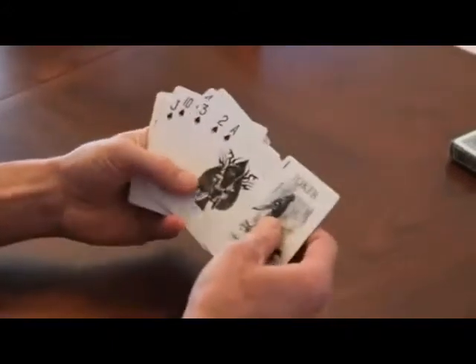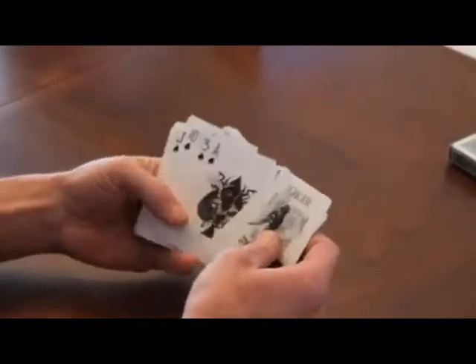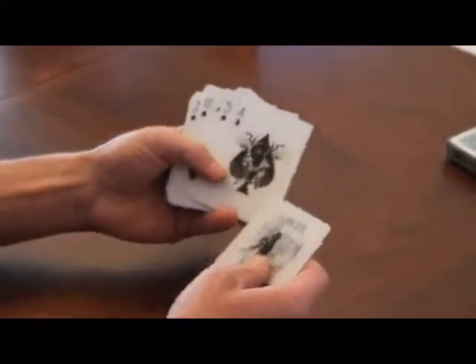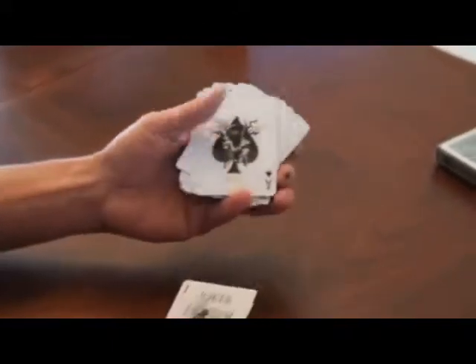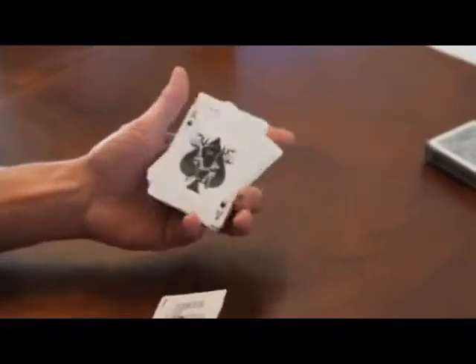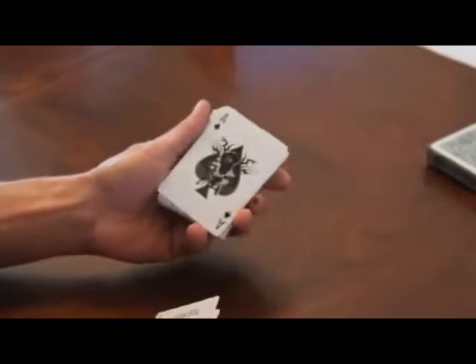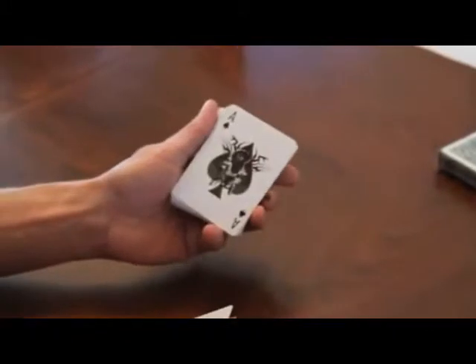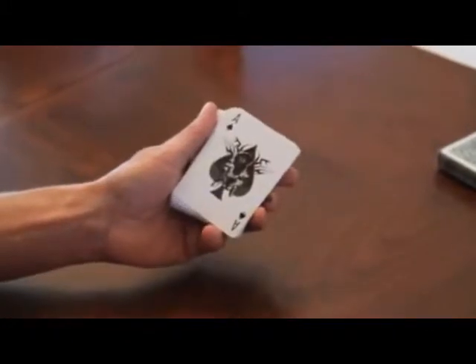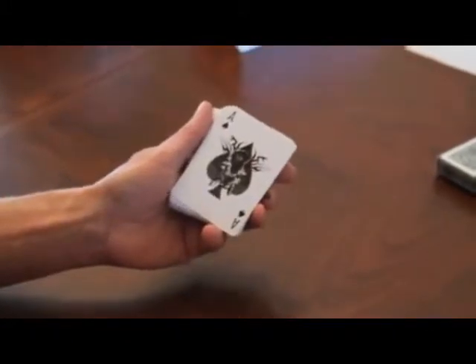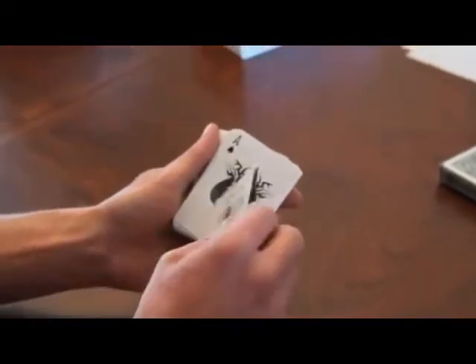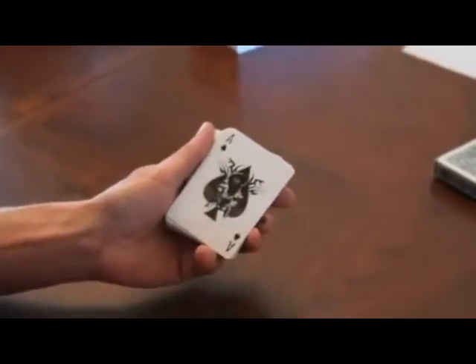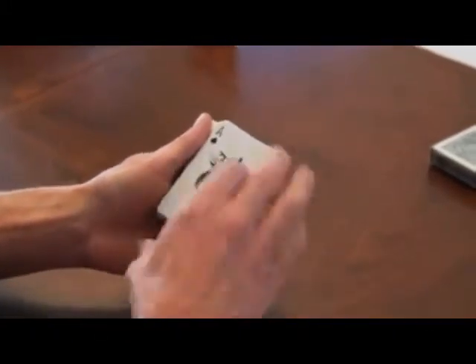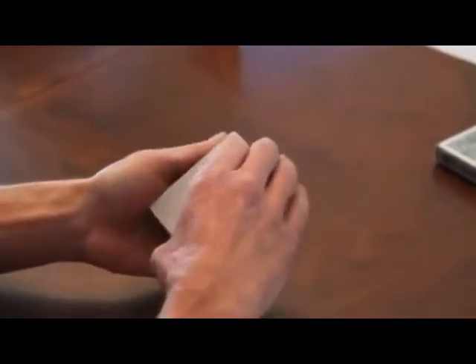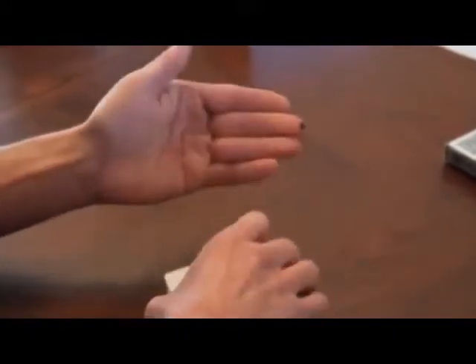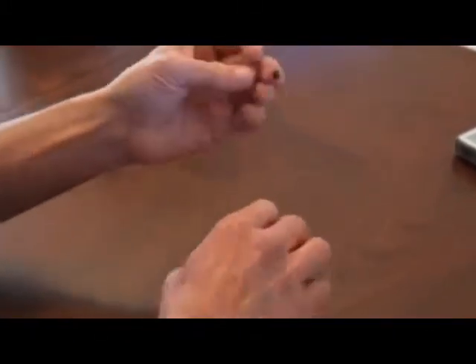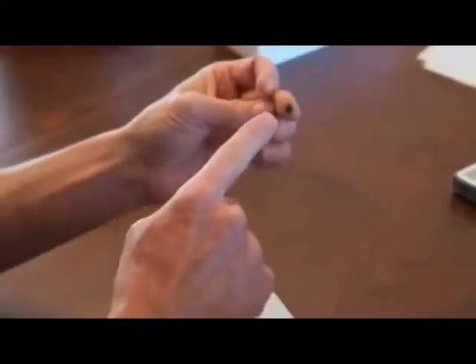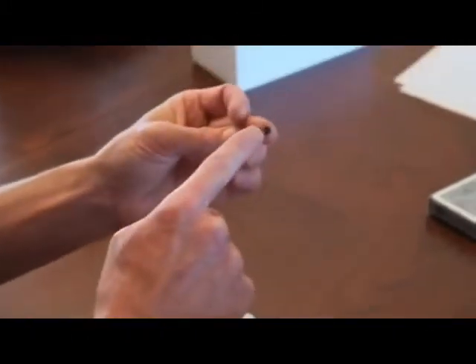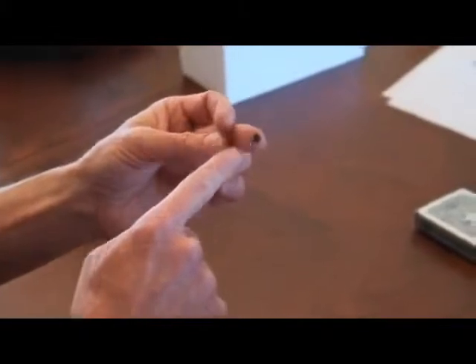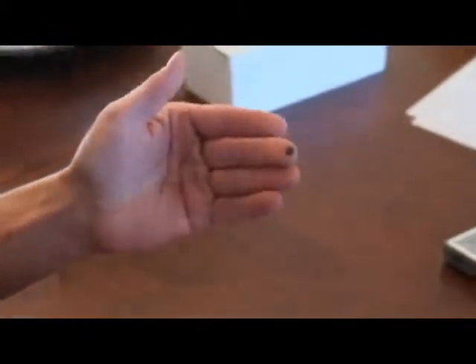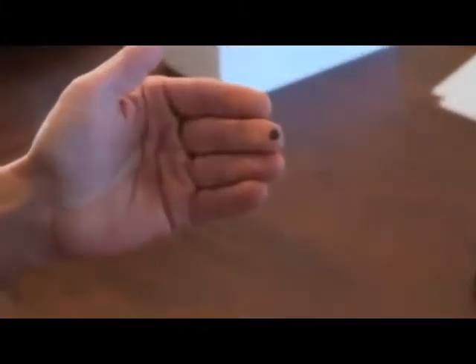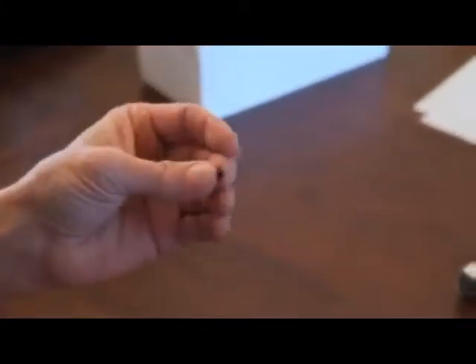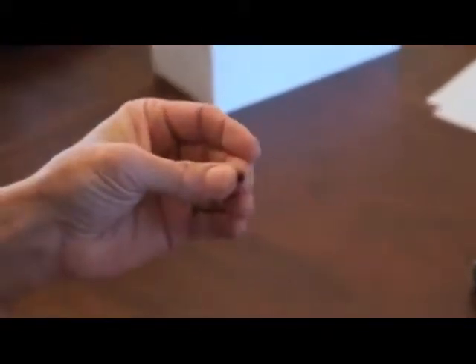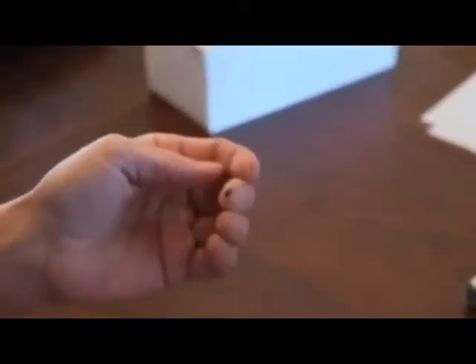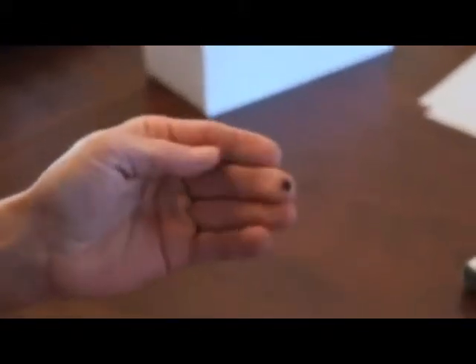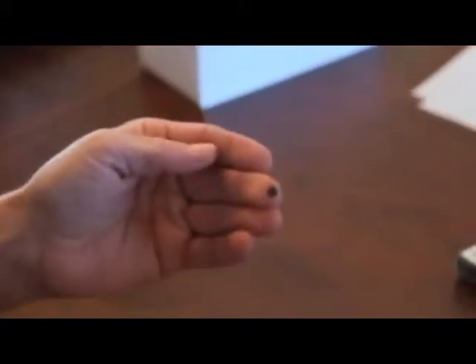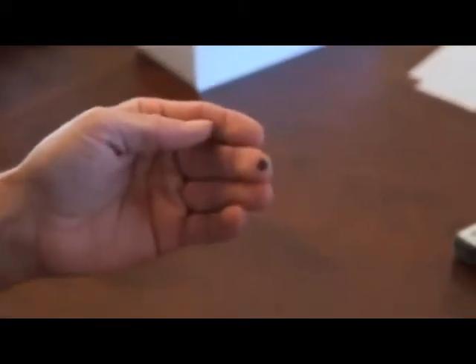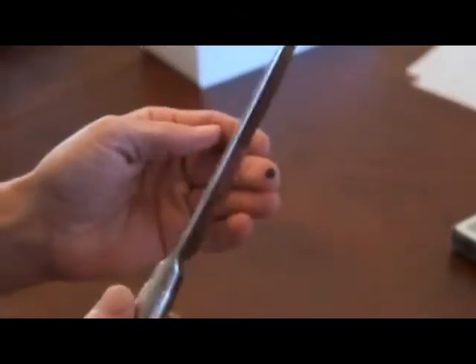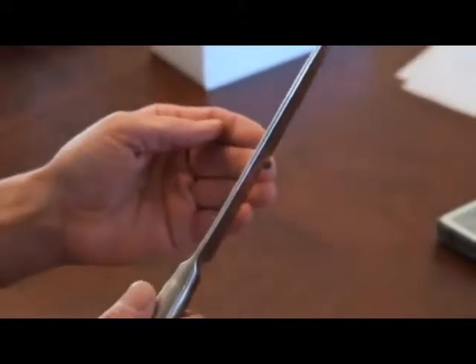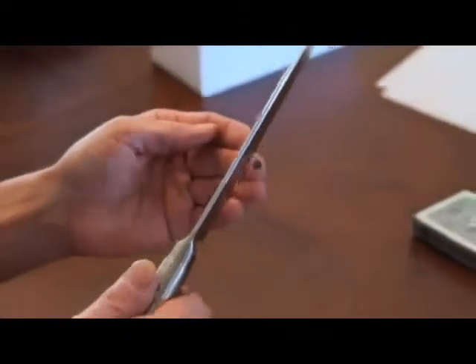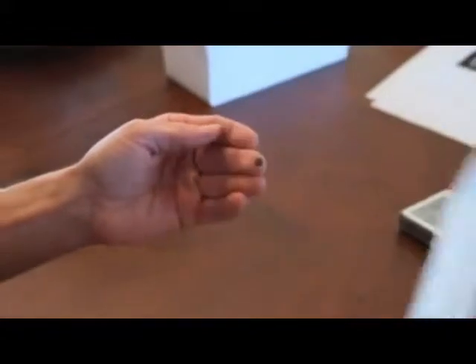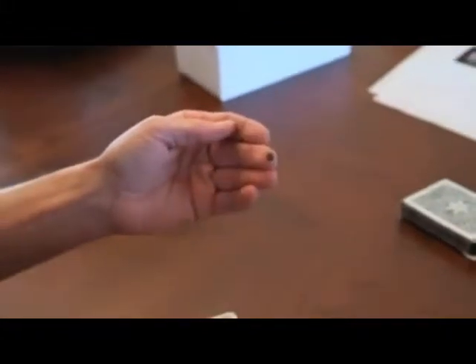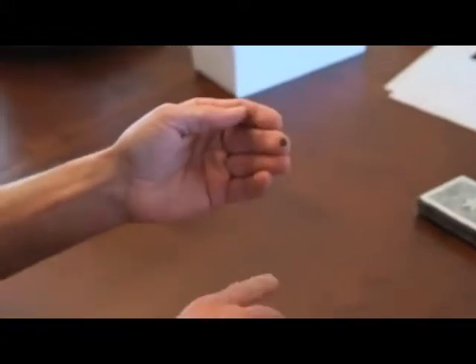You can see the obvious difference in the Ace of Spades — it doesn't have the word 'blades' in it. I do want to point out the grotesque blister on the end of my finger there. I haven't popped it yet. I do want to, but we'll wait.